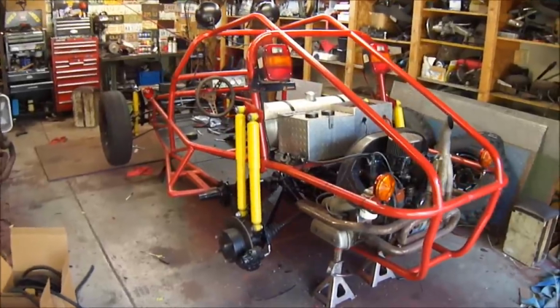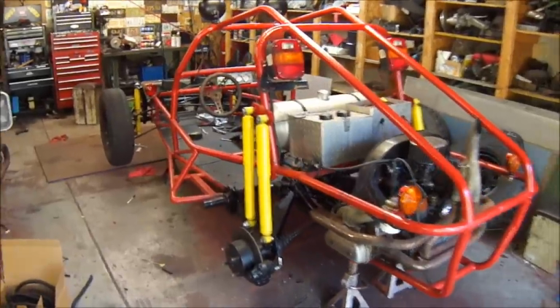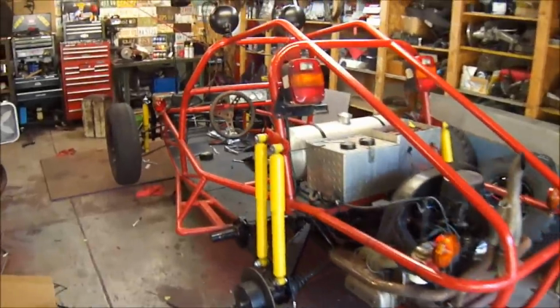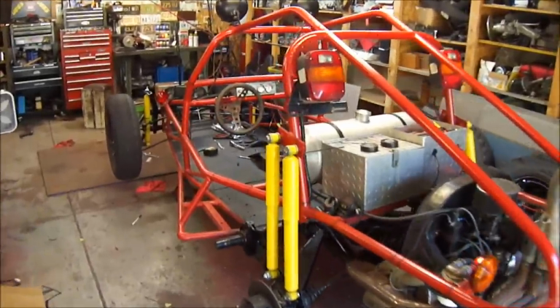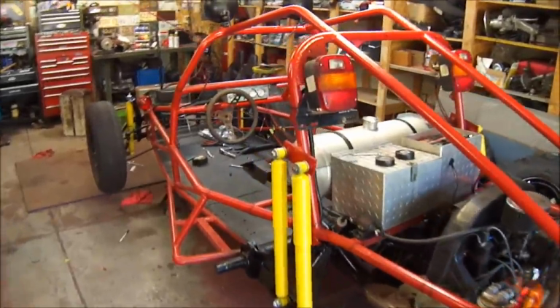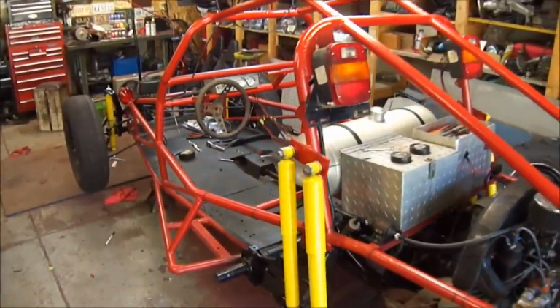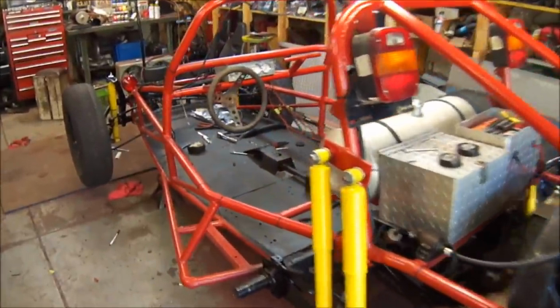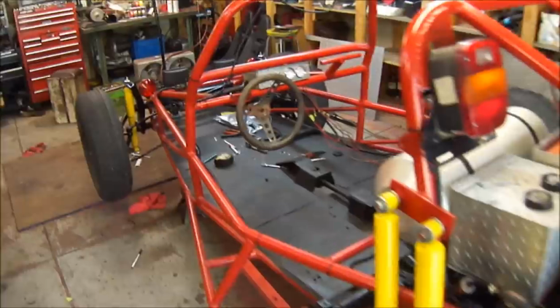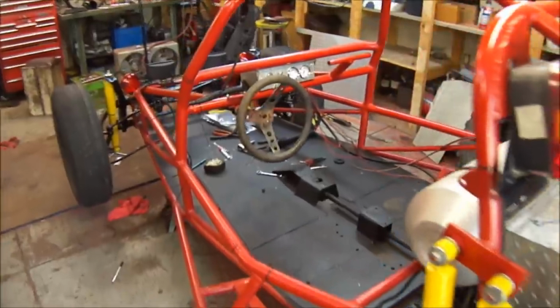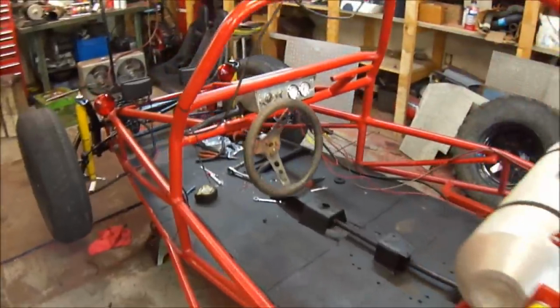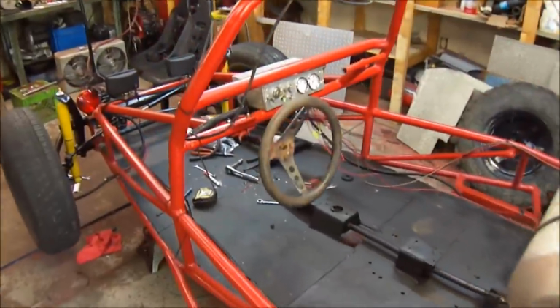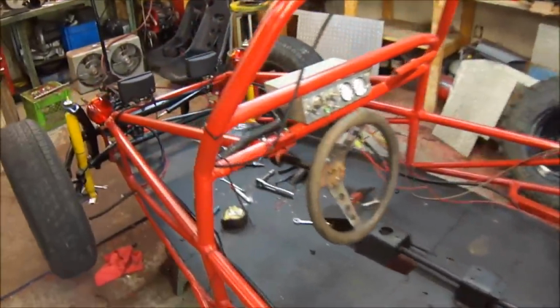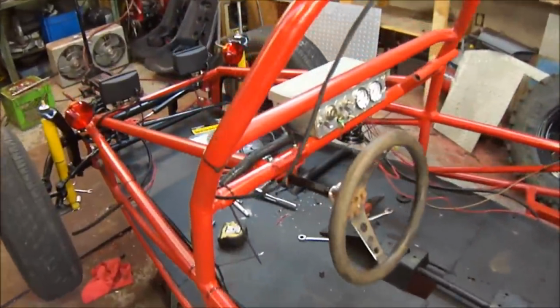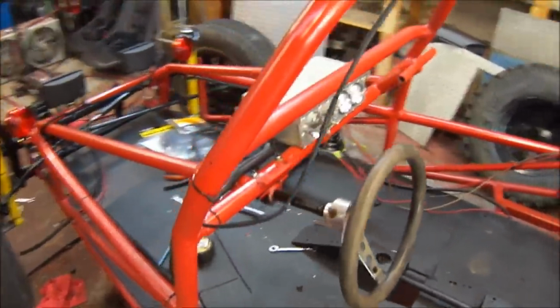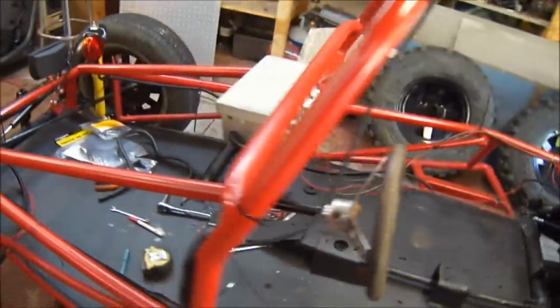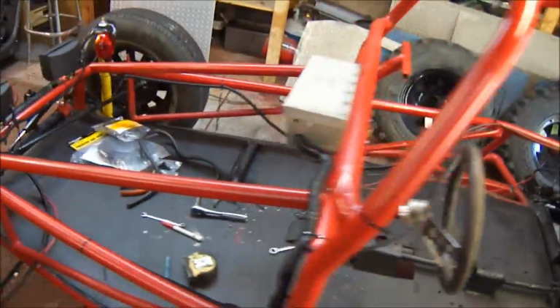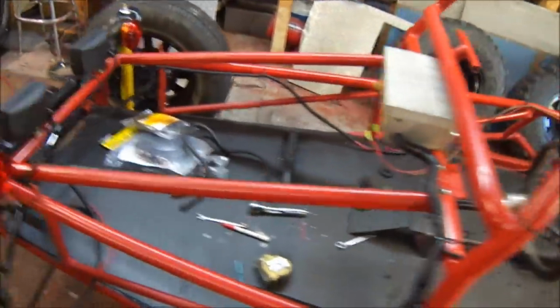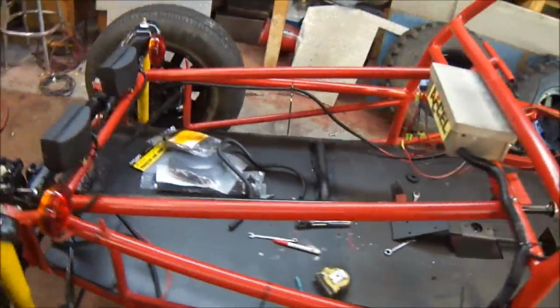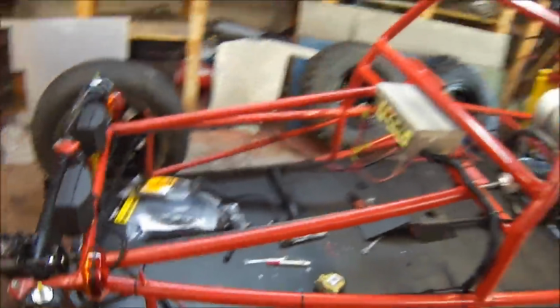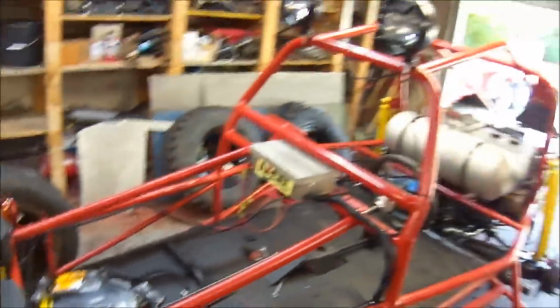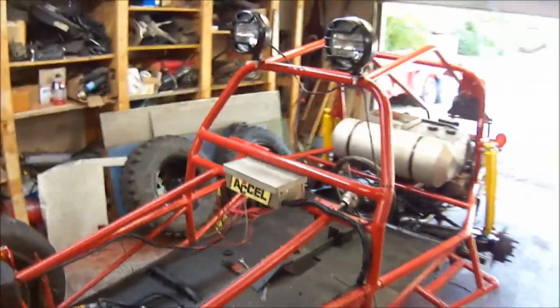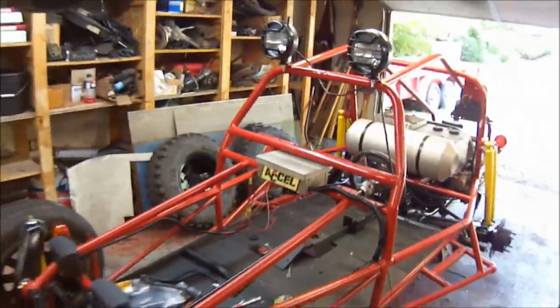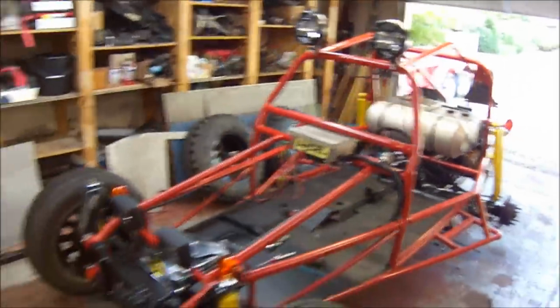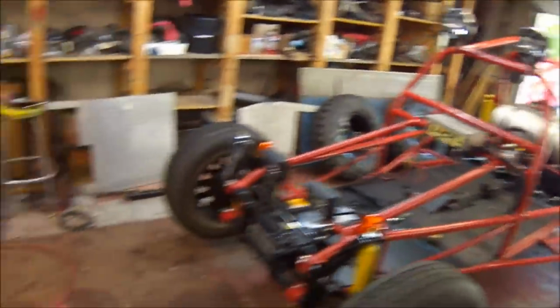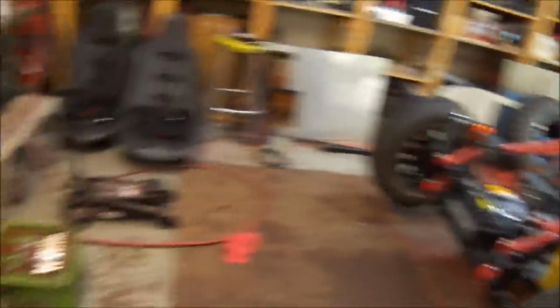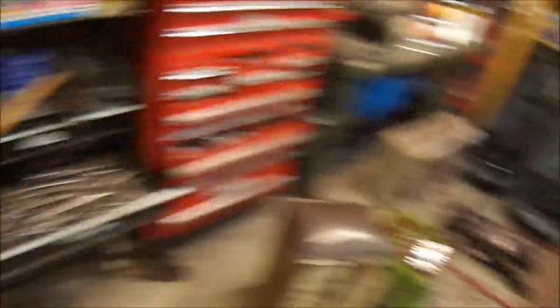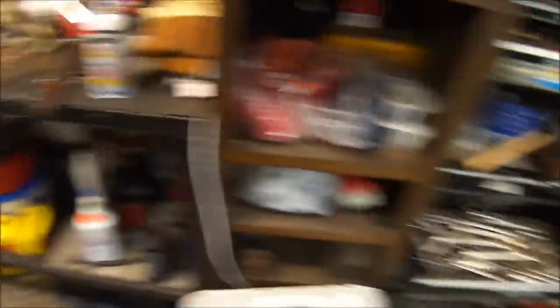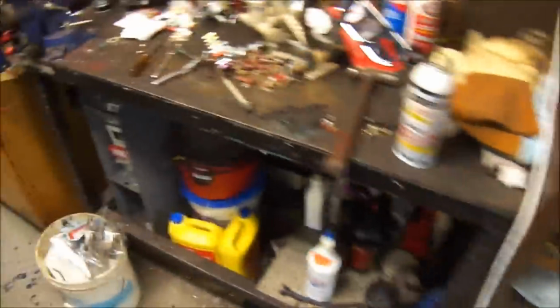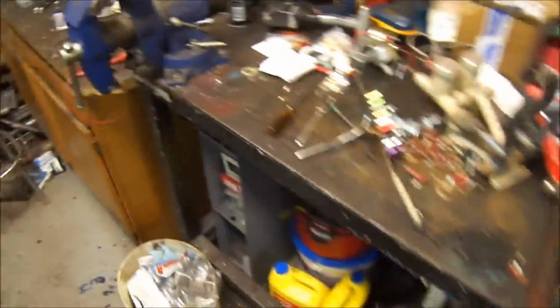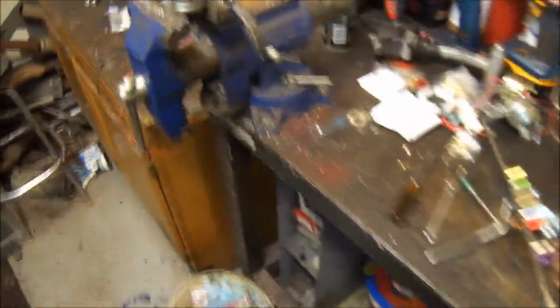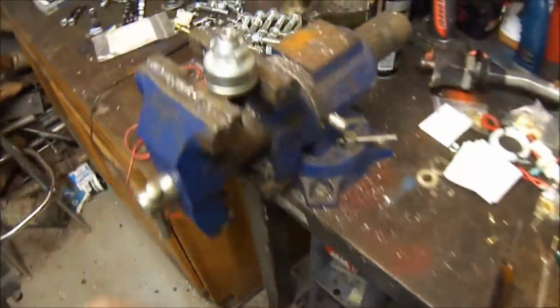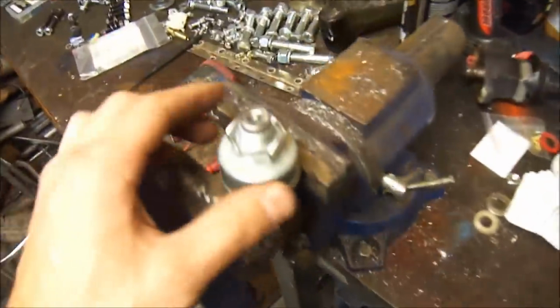All right guys, getting a little bit done on the sand rail here and there. Got it all wired up and everything. I'll give you an update on this in my next video, but I ran across a little issue here I want to talk to you guys about.